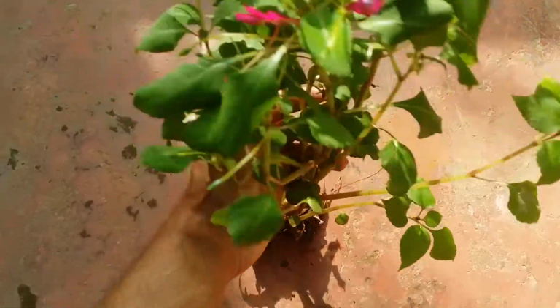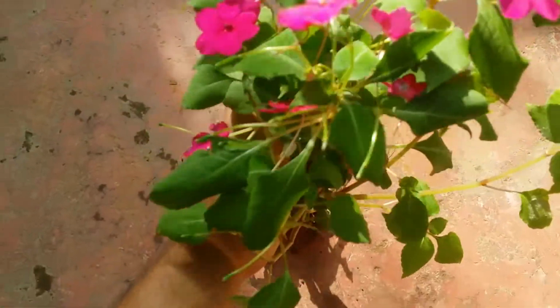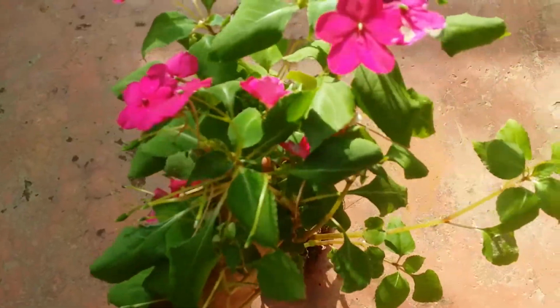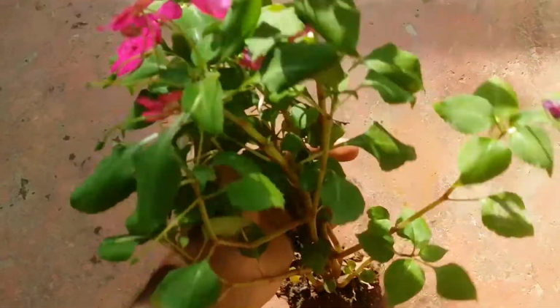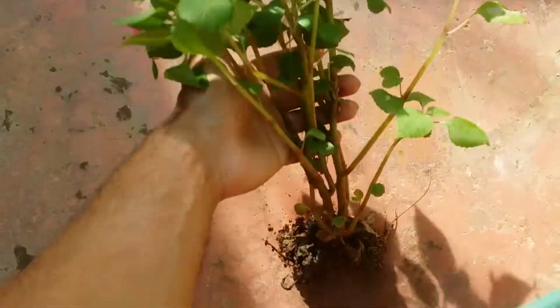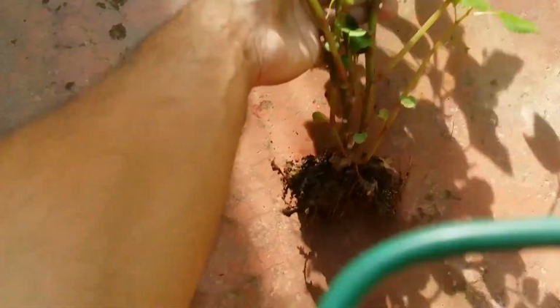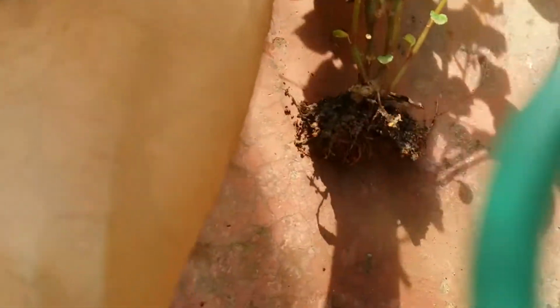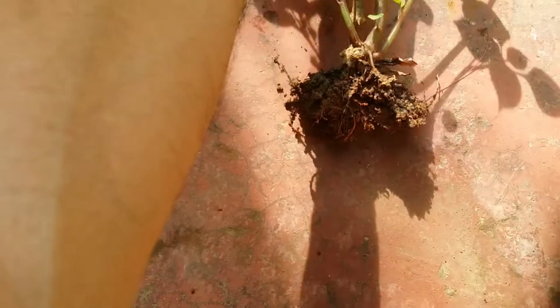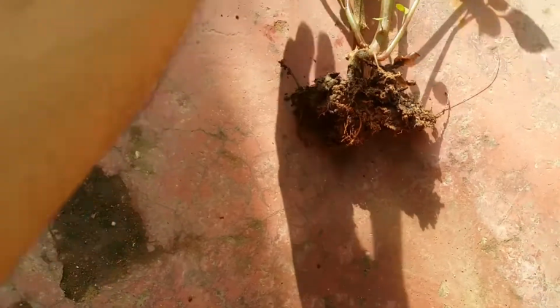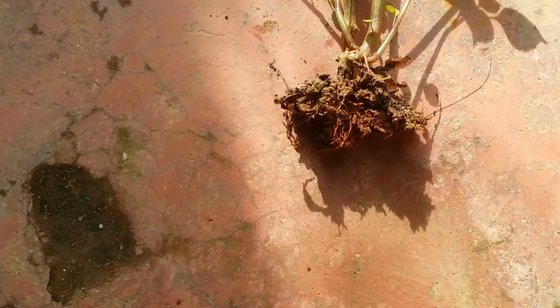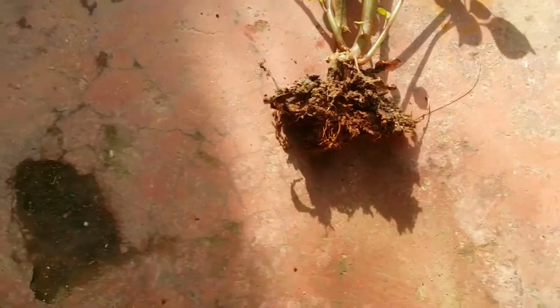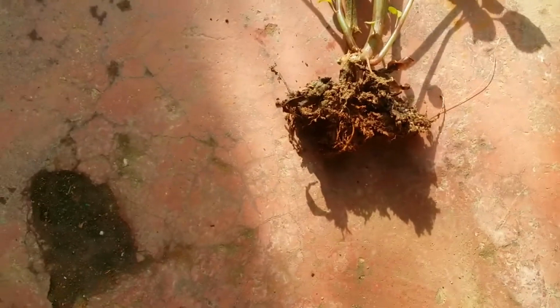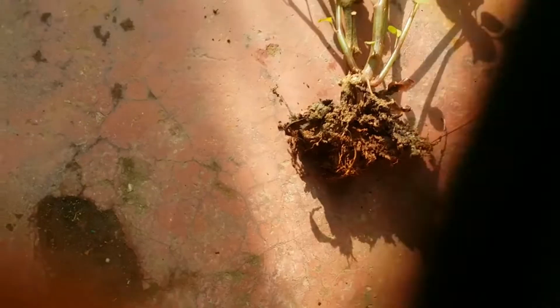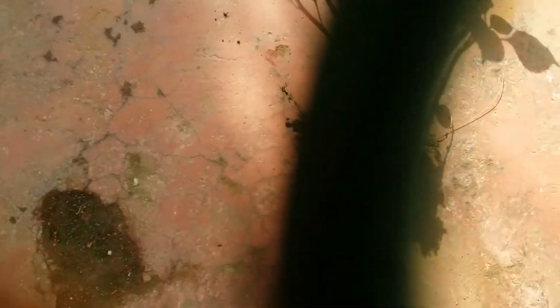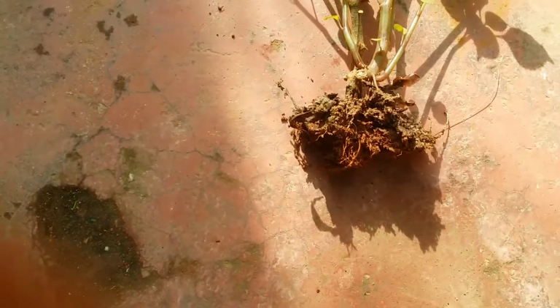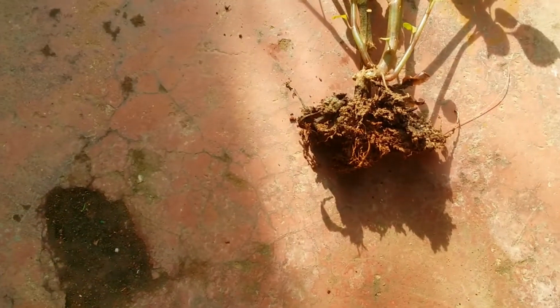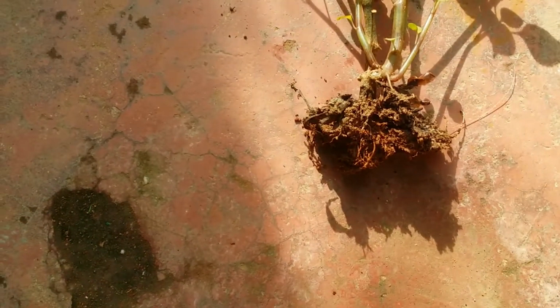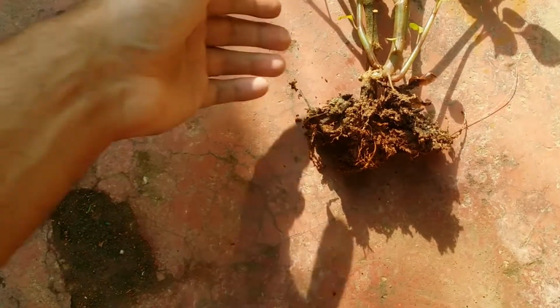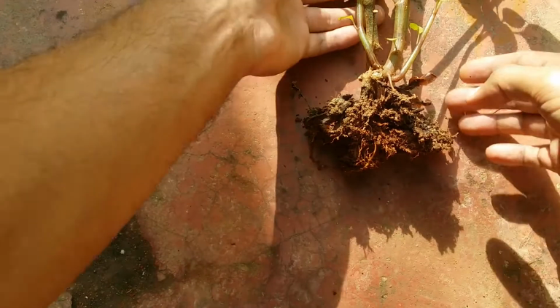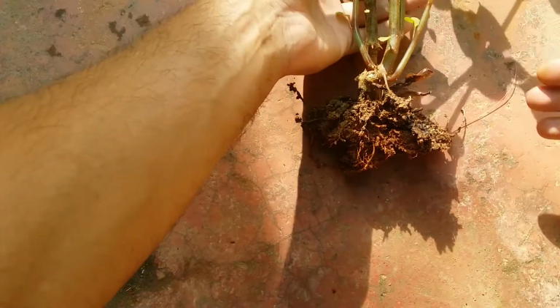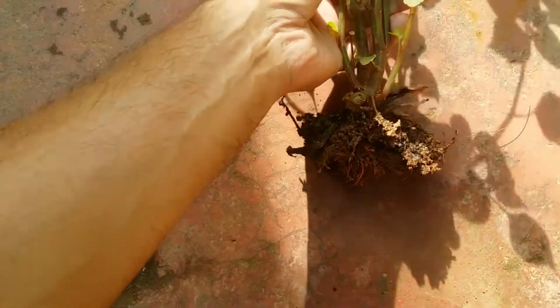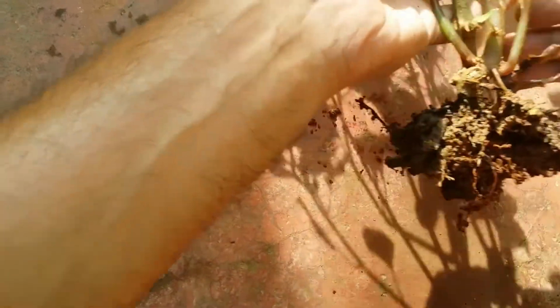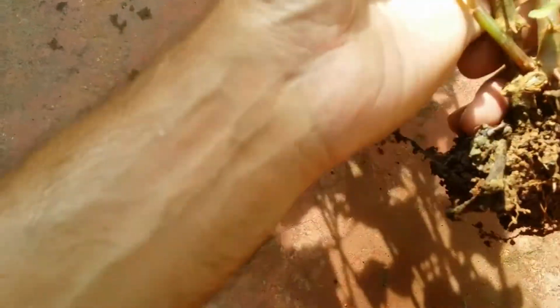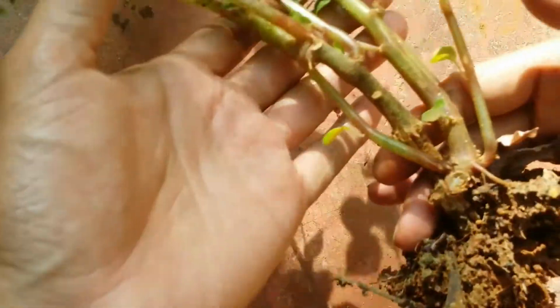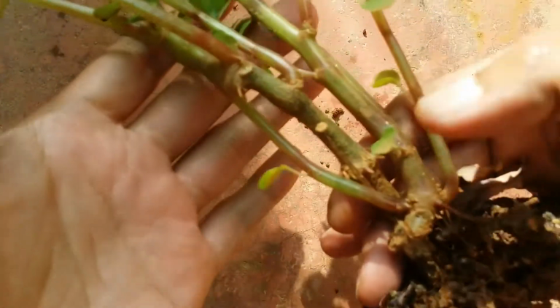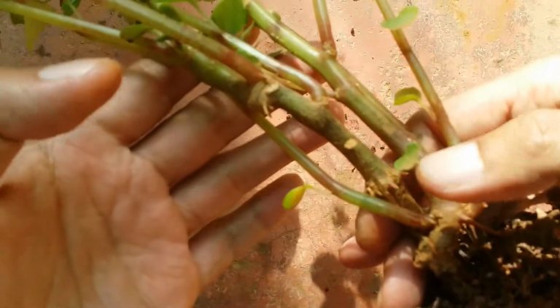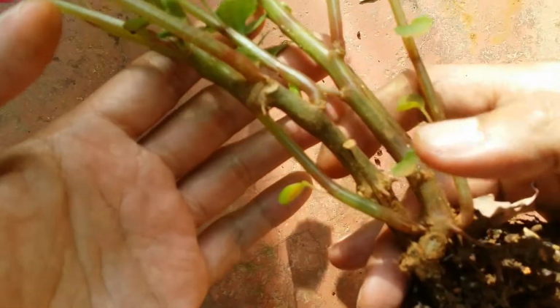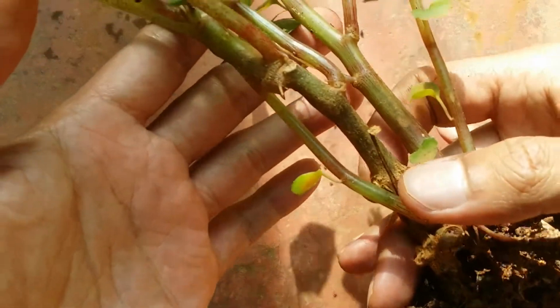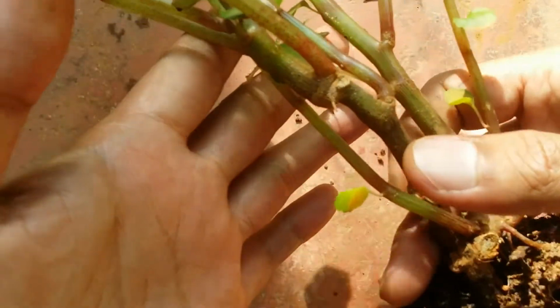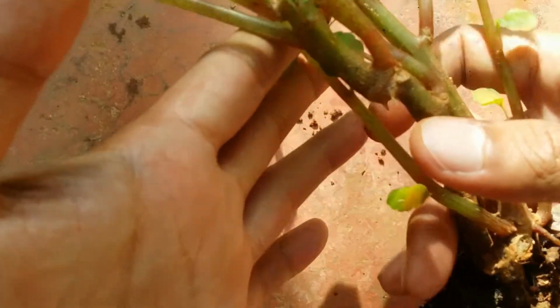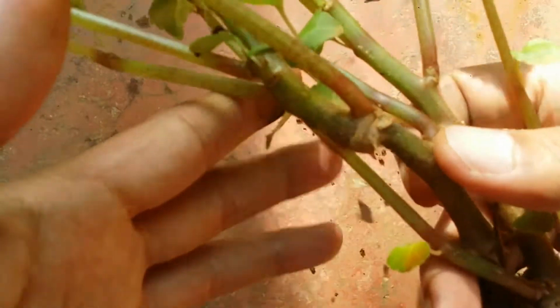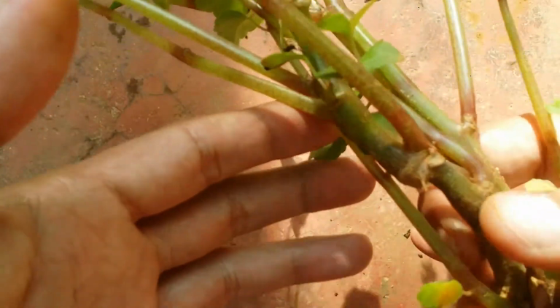Impatiens are flowering plants that tend to put out a lot of blooms and flowers. The flowers are very striking and bright in color. They tend to change the environment completely. So if you want to add this to your collection, this is one plant you must have.